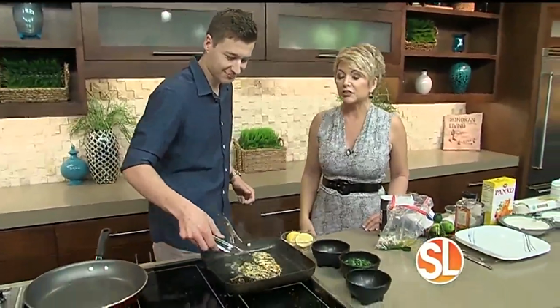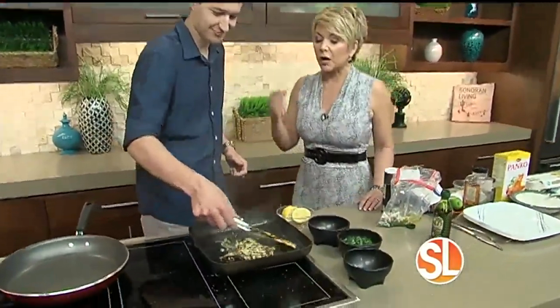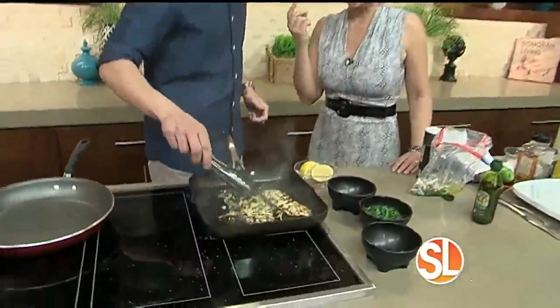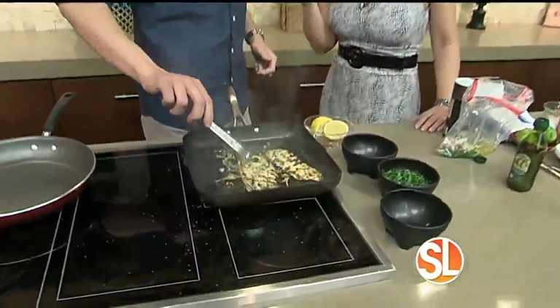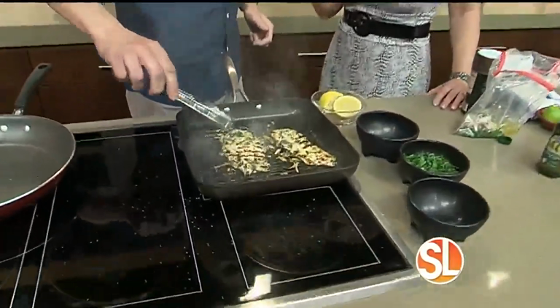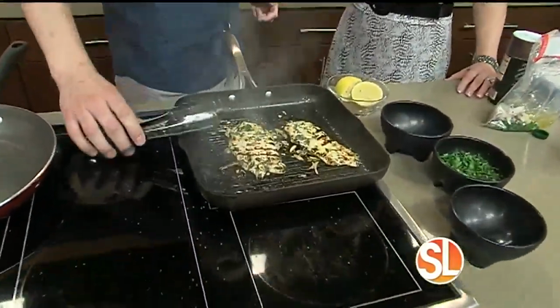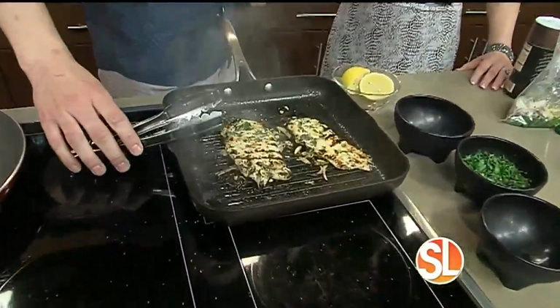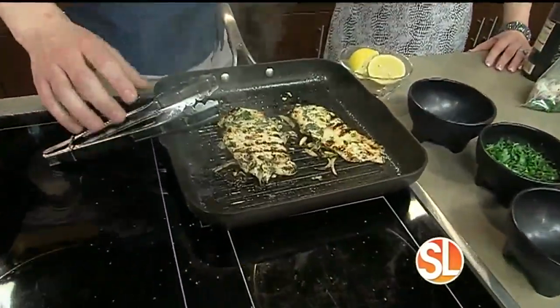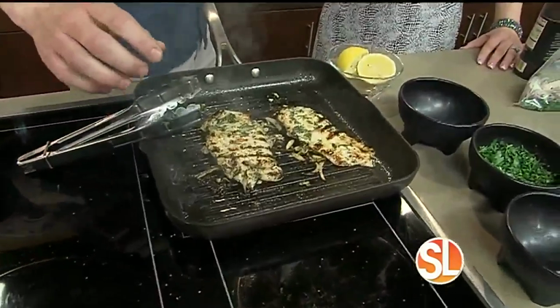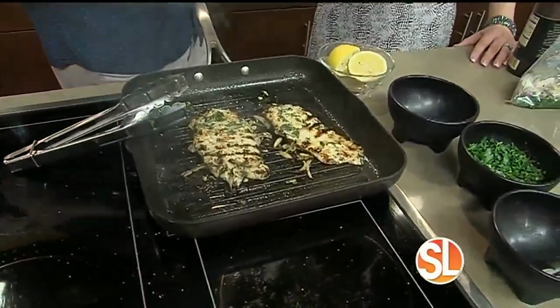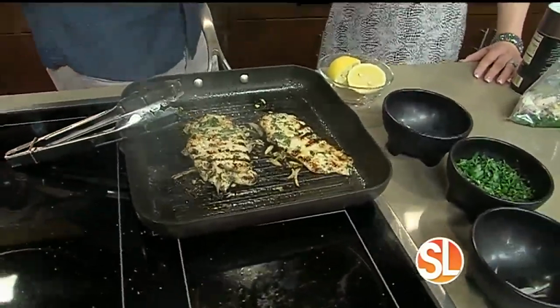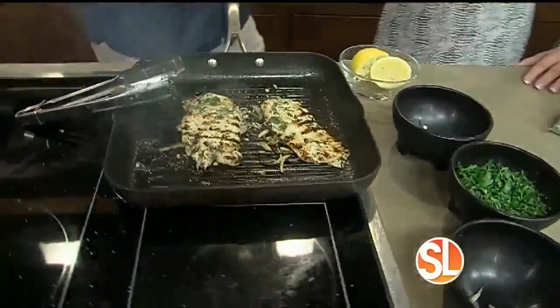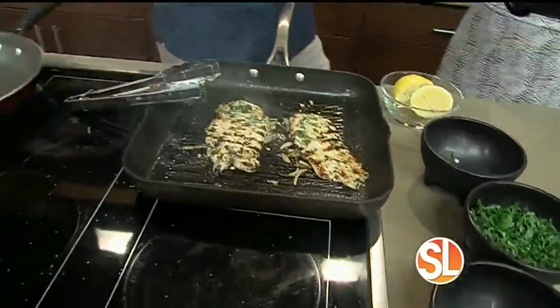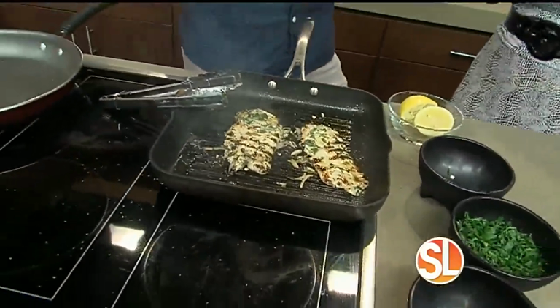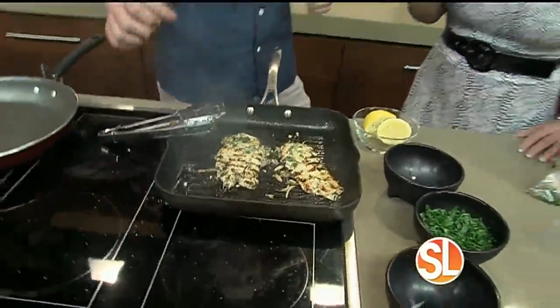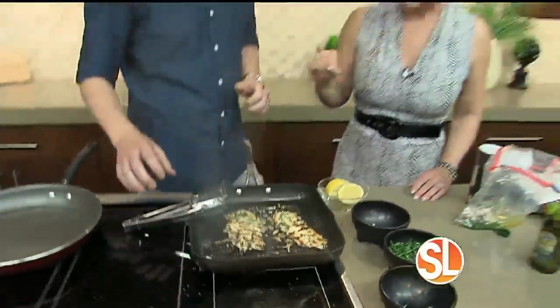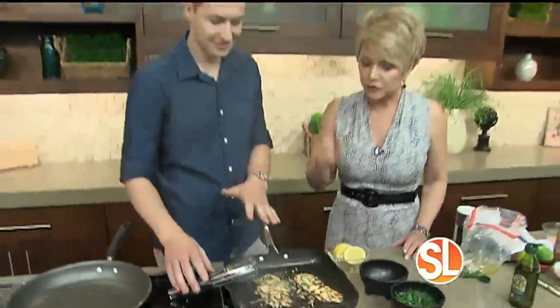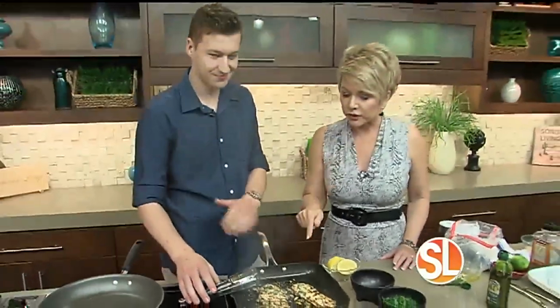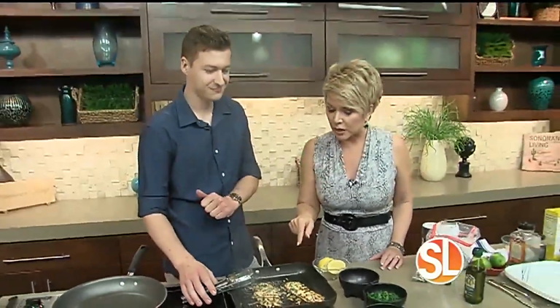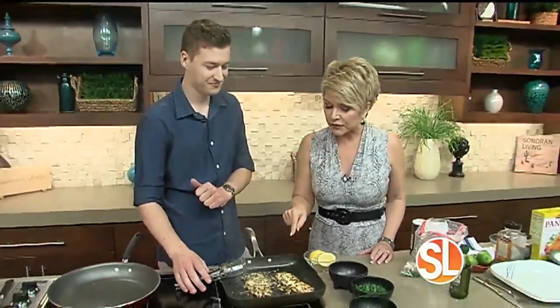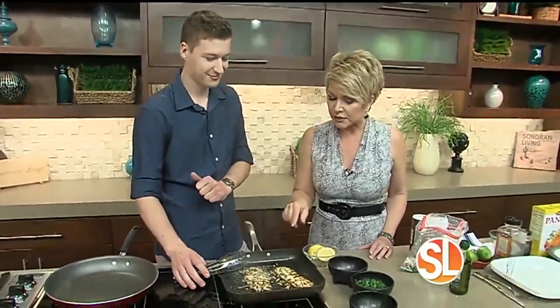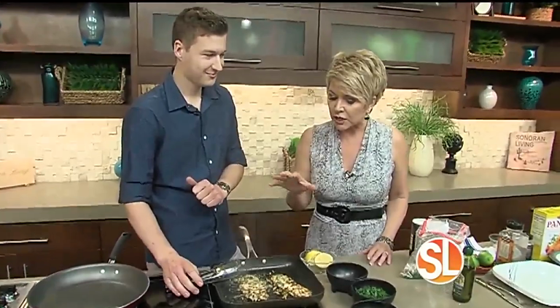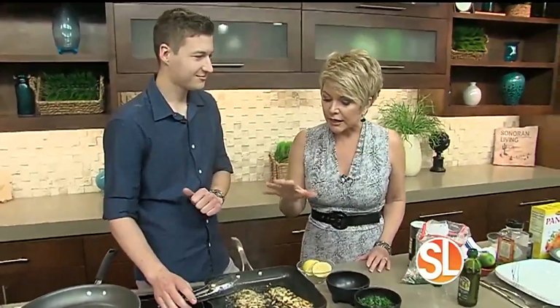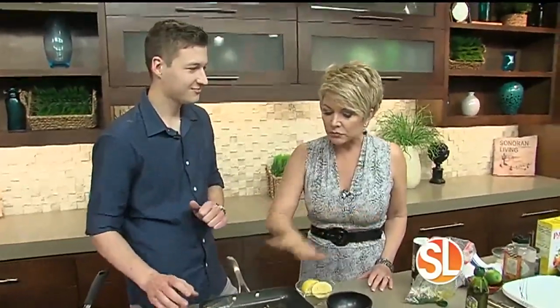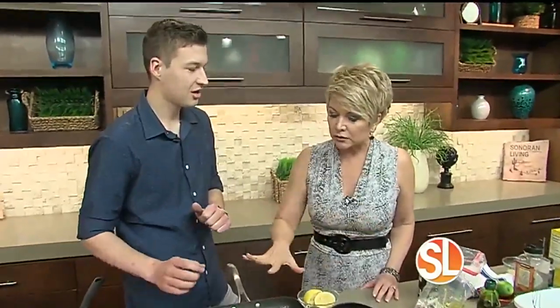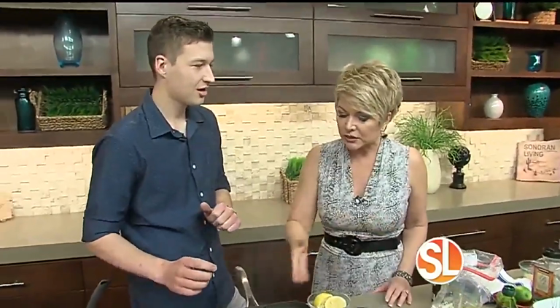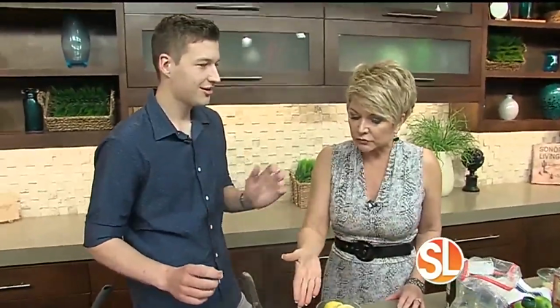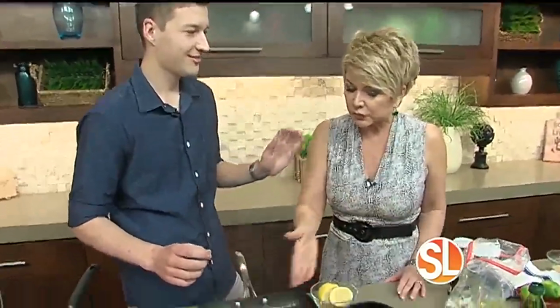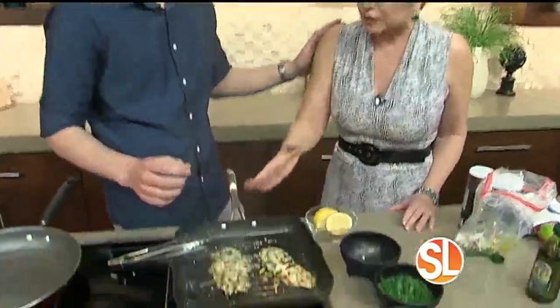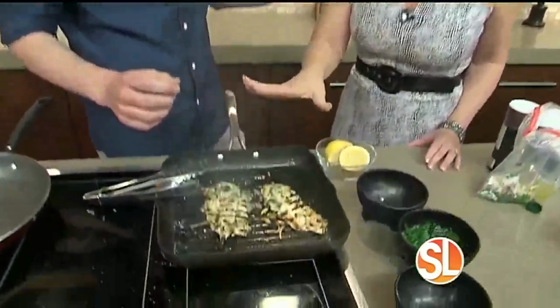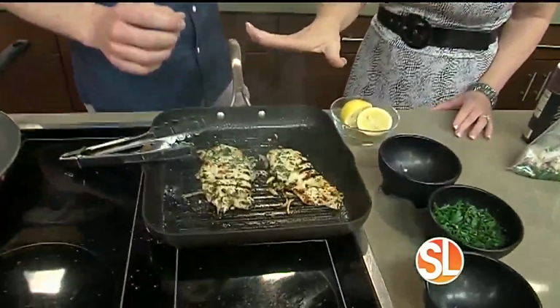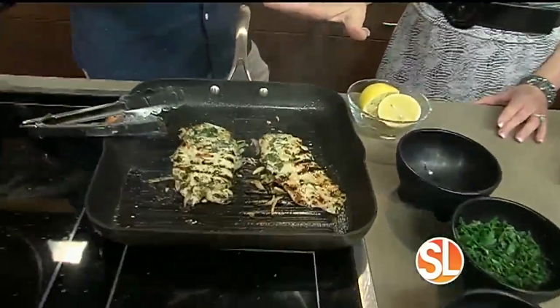The show premieres May 21st at 8, 7 central on the Food Network. So we're cooking this up now — these are really thin, so not too long on the grill.